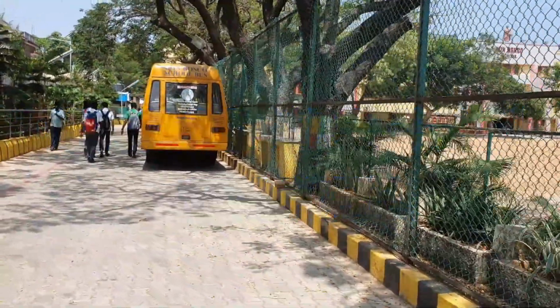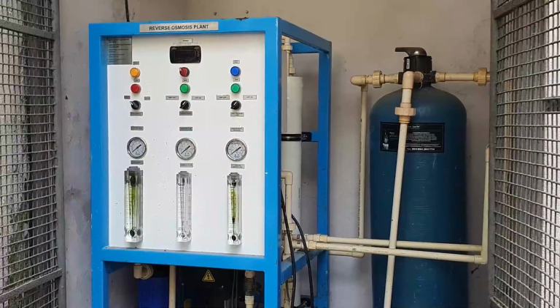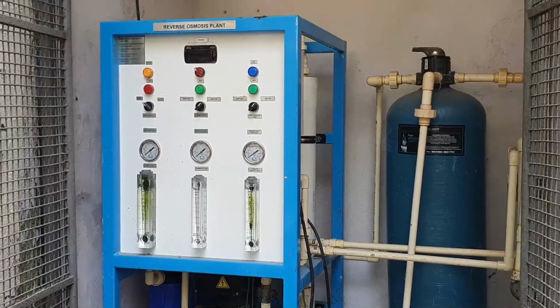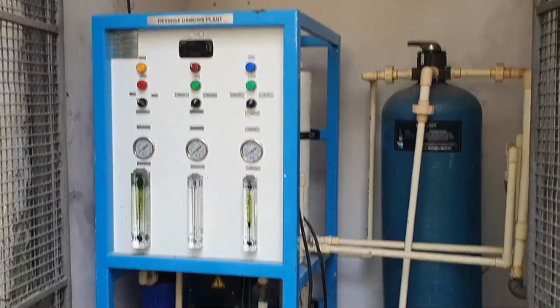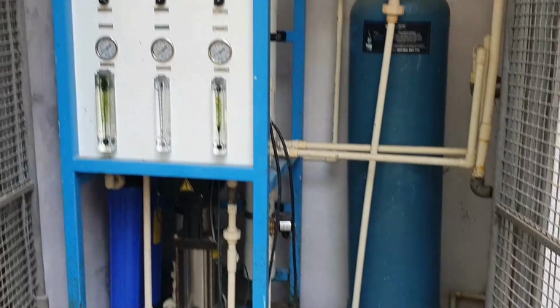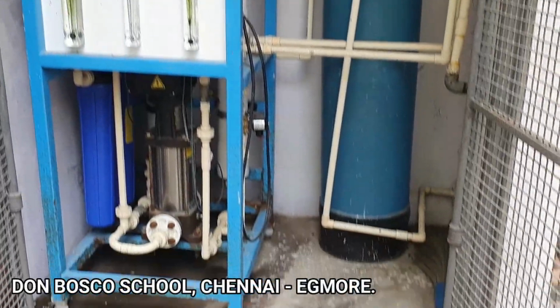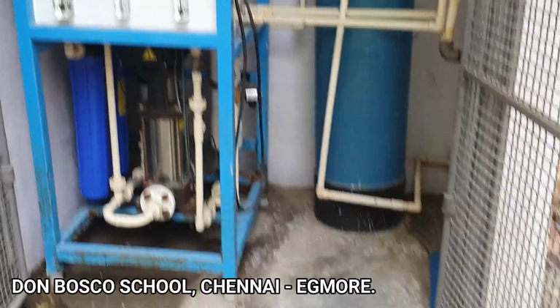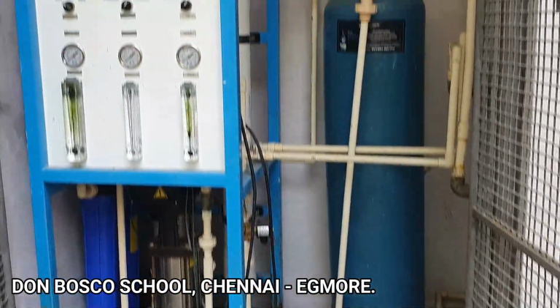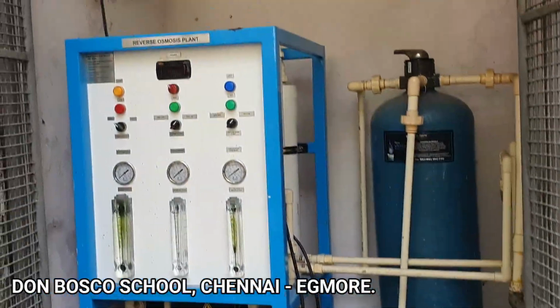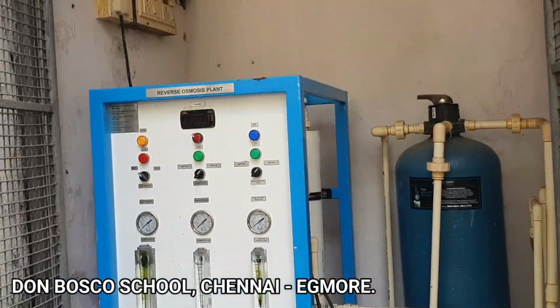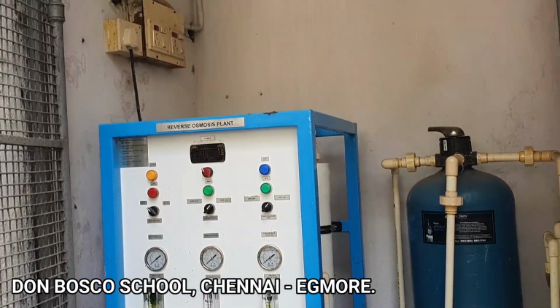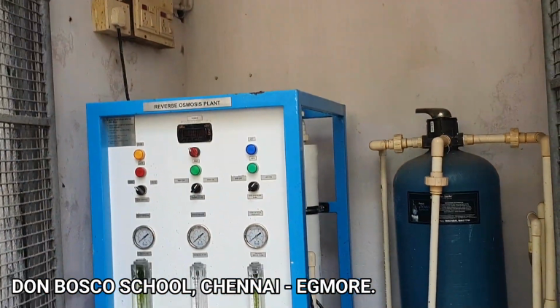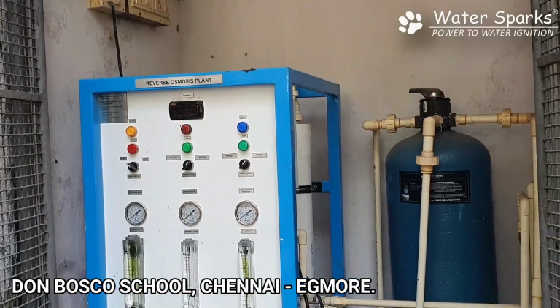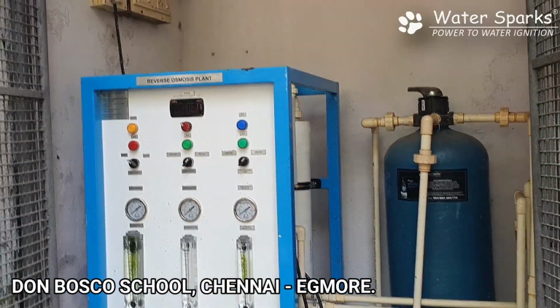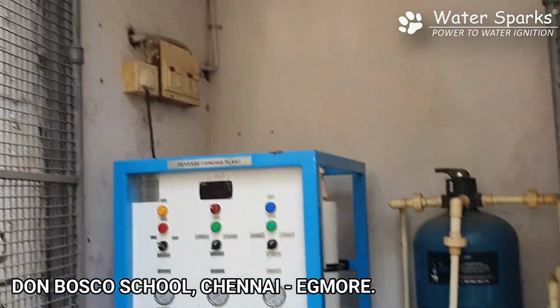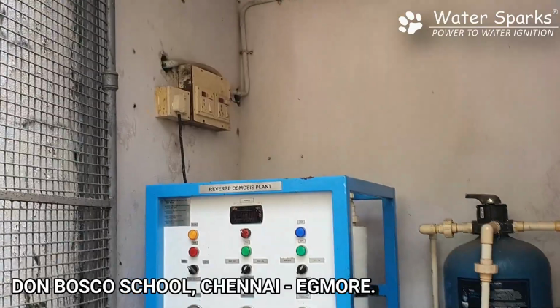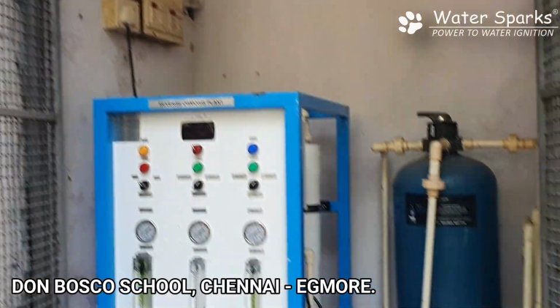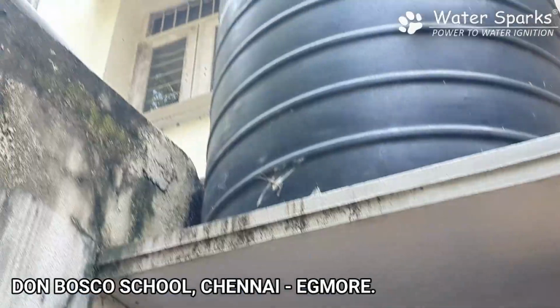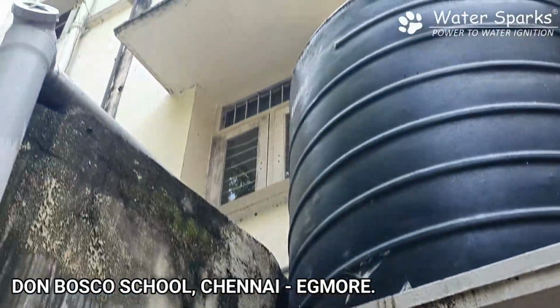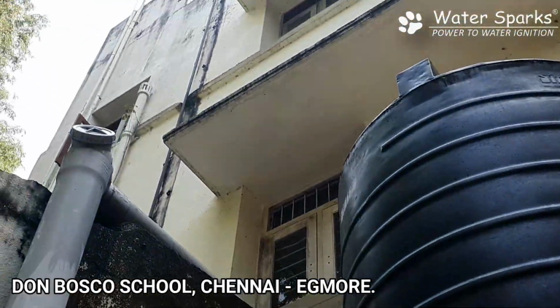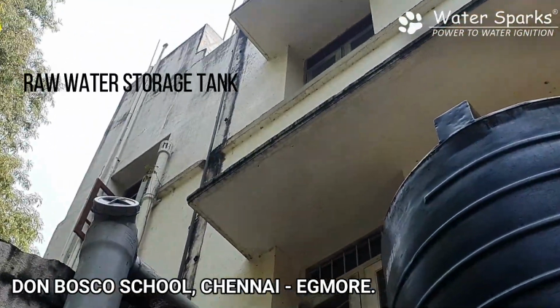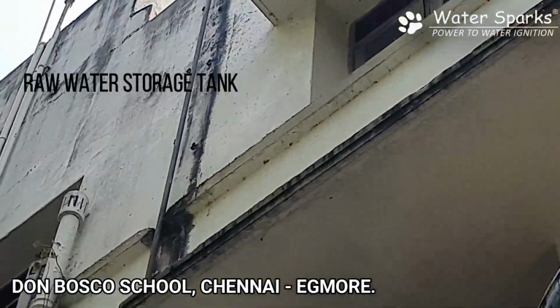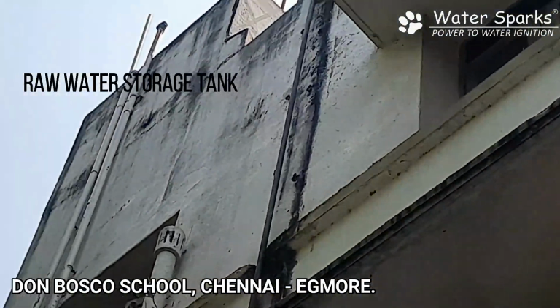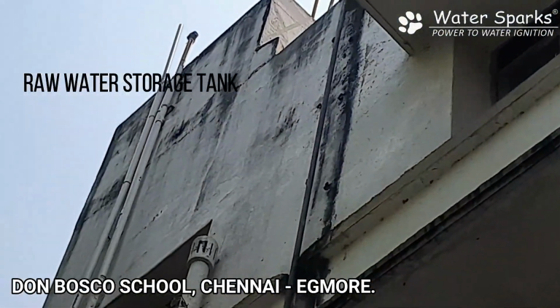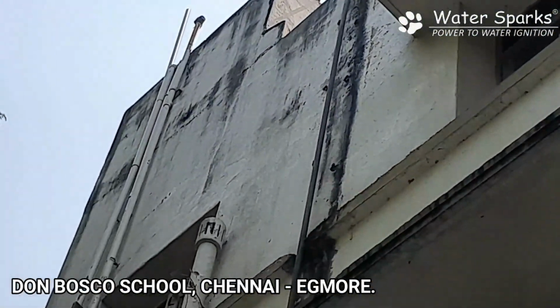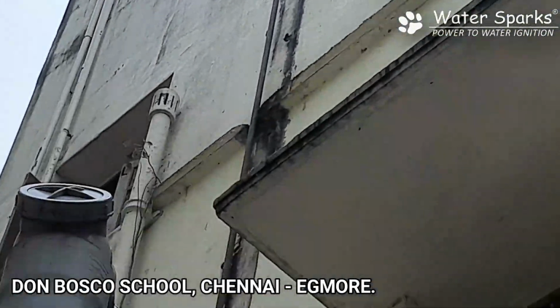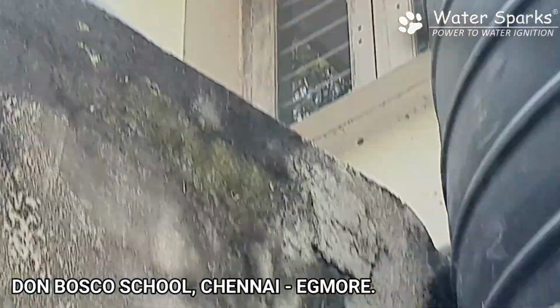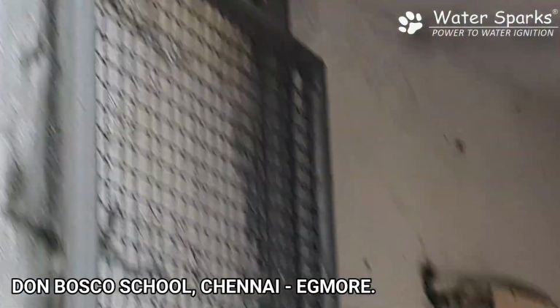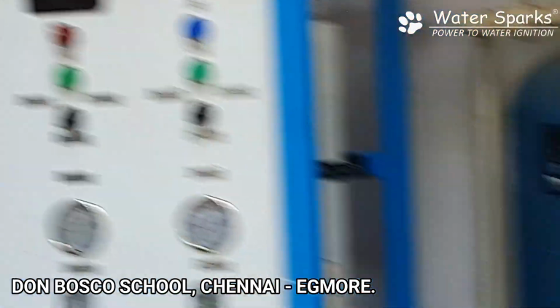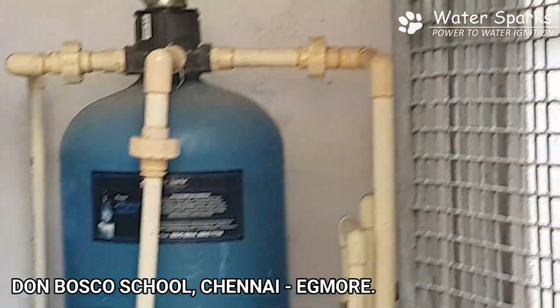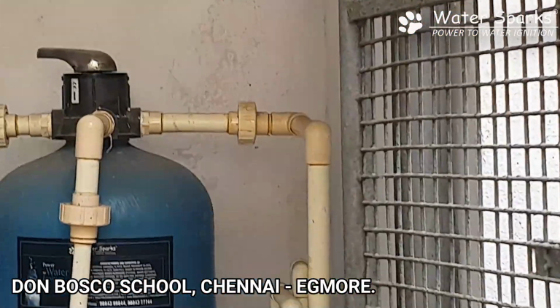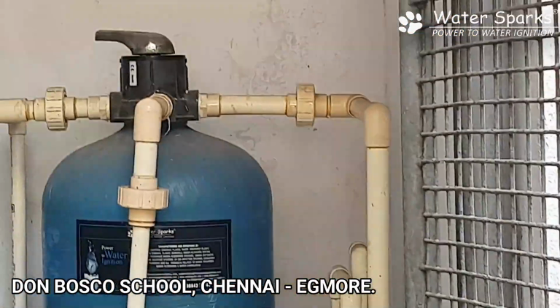We are now in the plant area room, which is a 500 liters per hour plant, approximately 2000 liters per day. Let's see how this works. This is the overhead tank on top, from where the water comes down here to the plant area room.